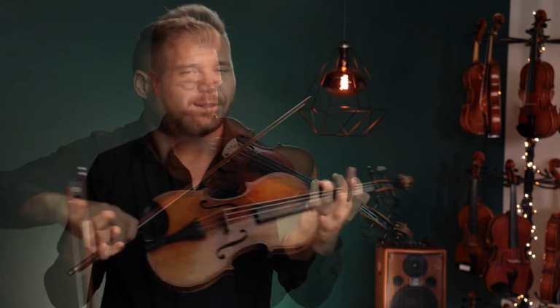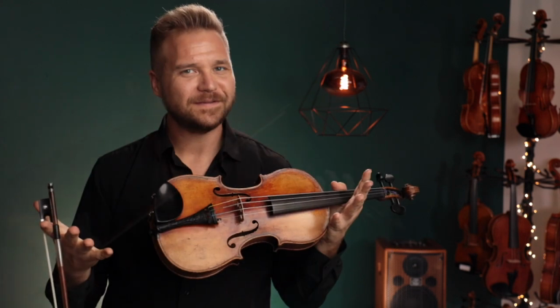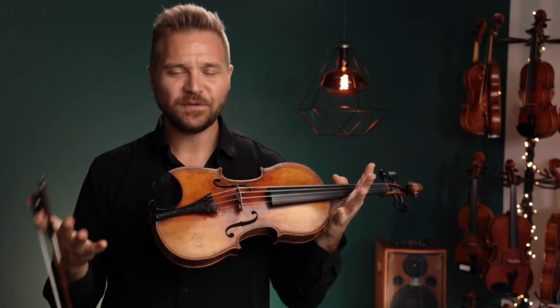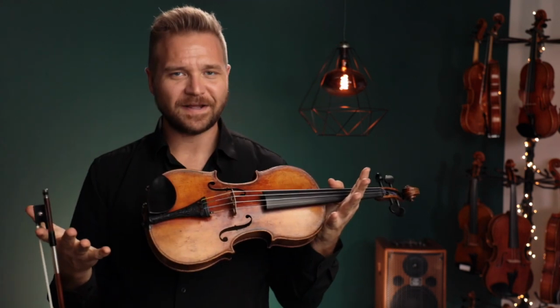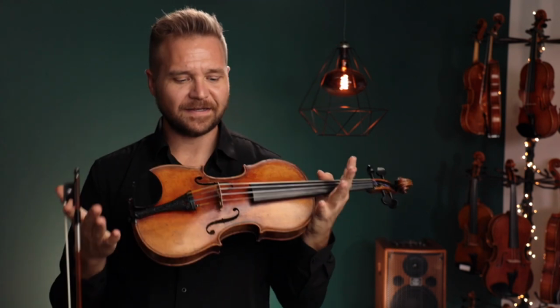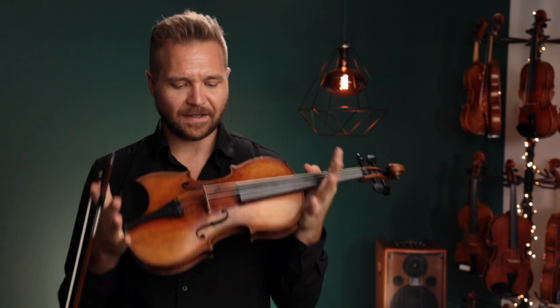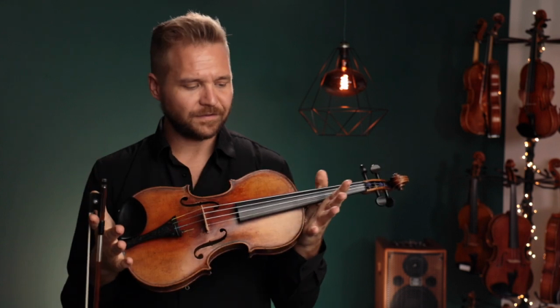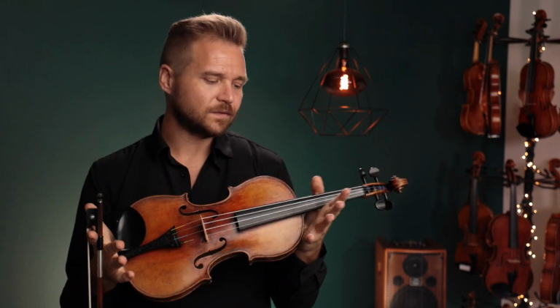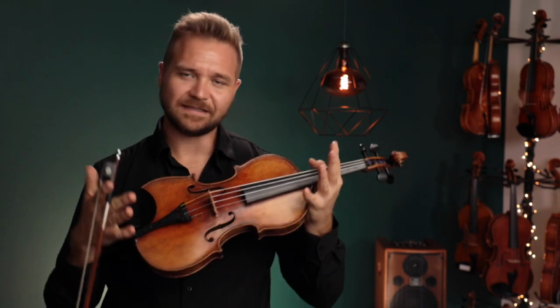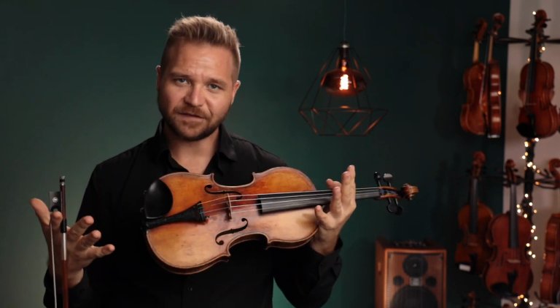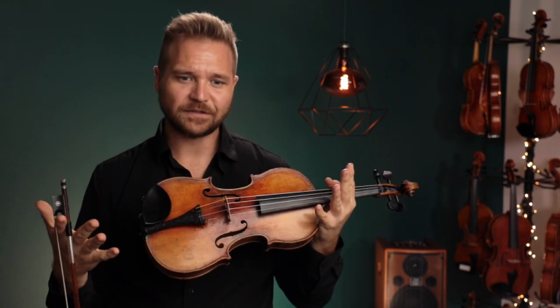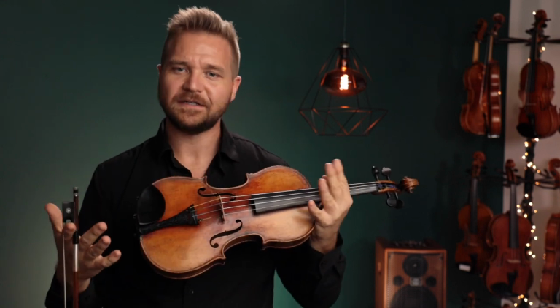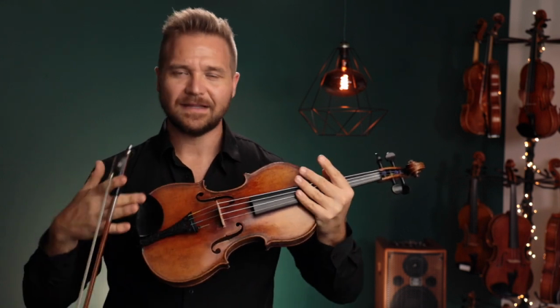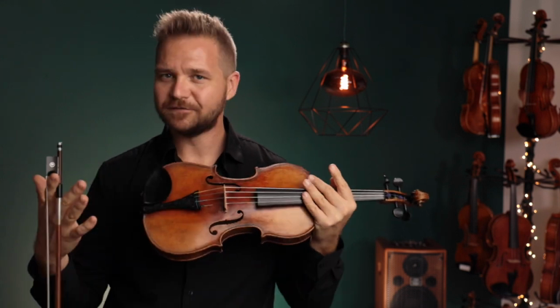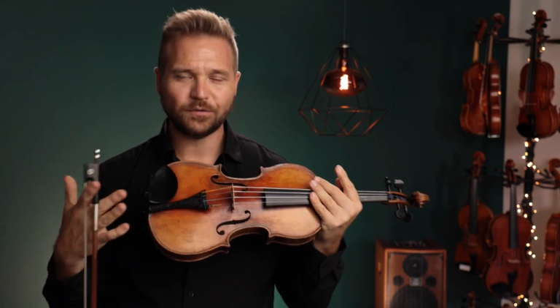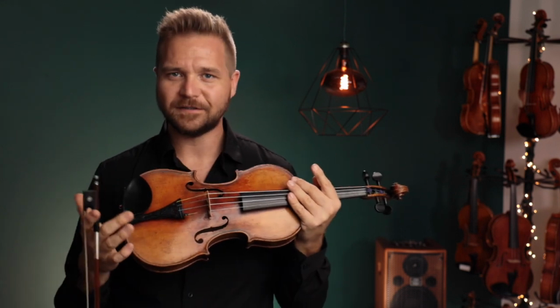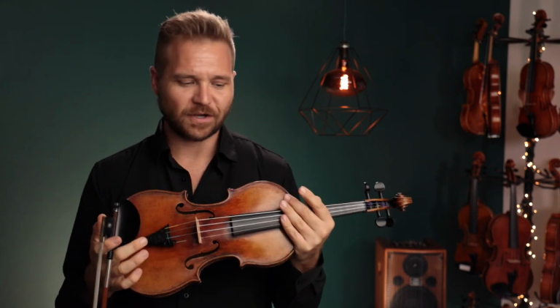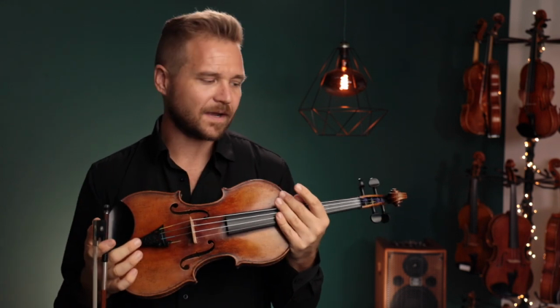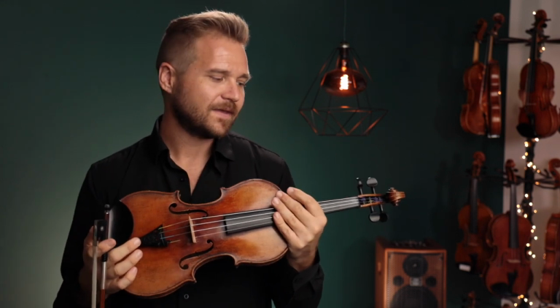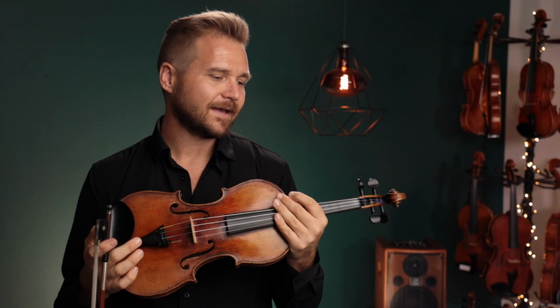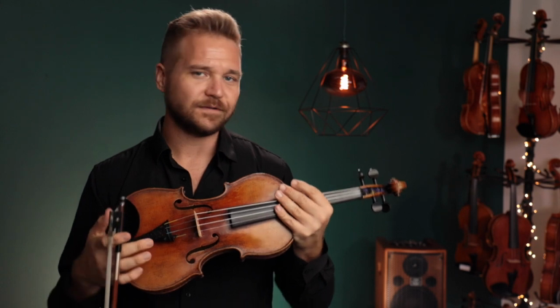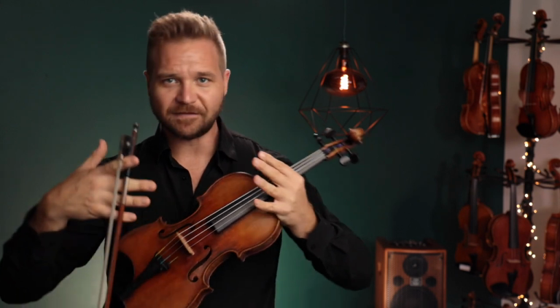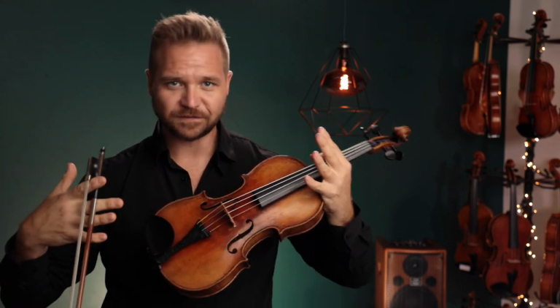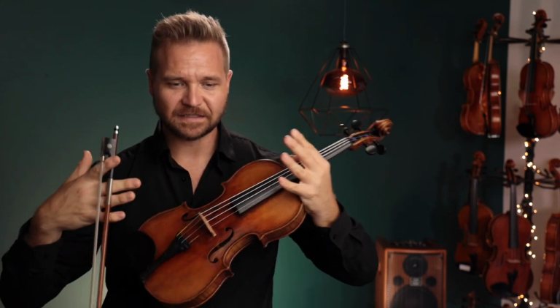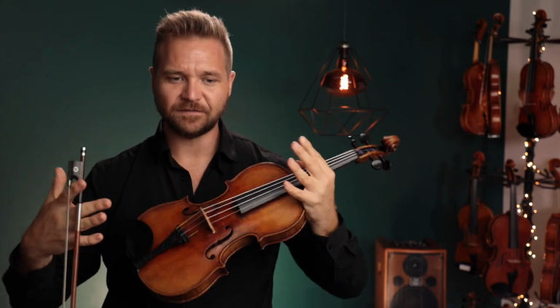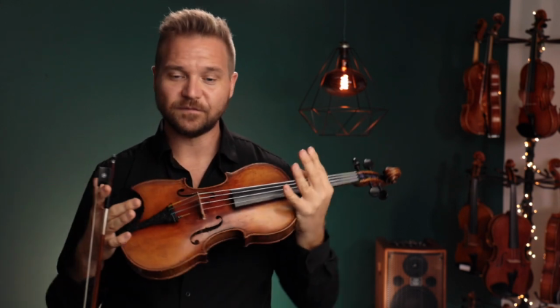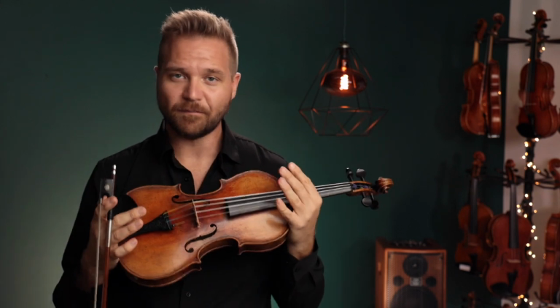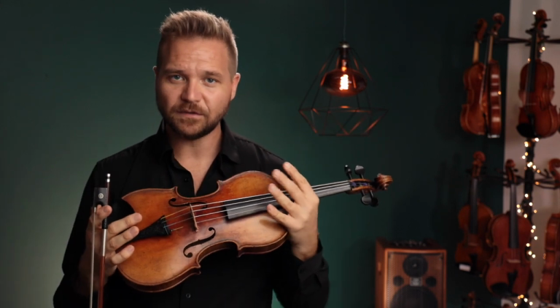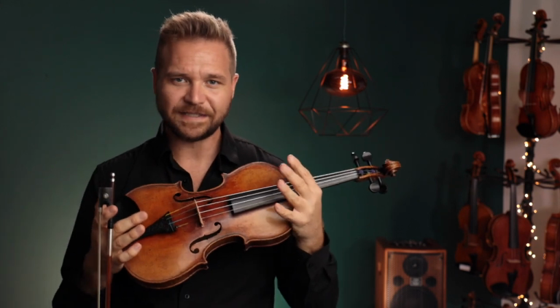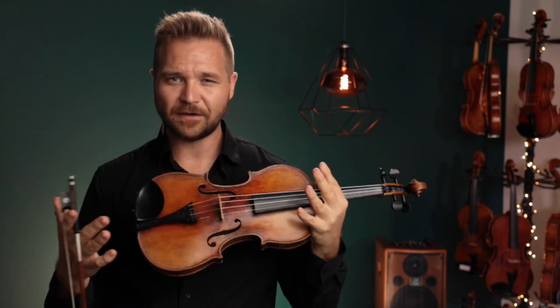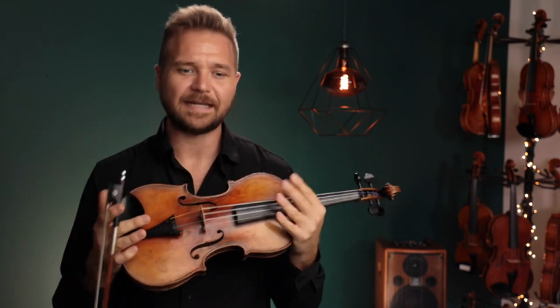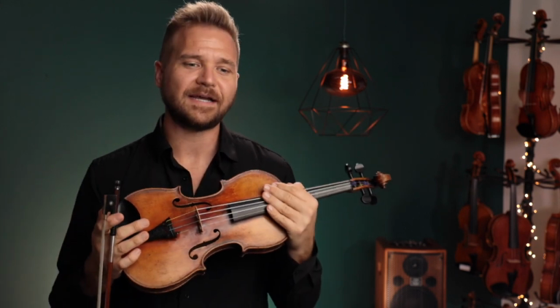It's a beautiful violin, very old, has a lot of character, a lot of tonal colors to draw from. I really love sort of a mellow, sweet sound at the same time.